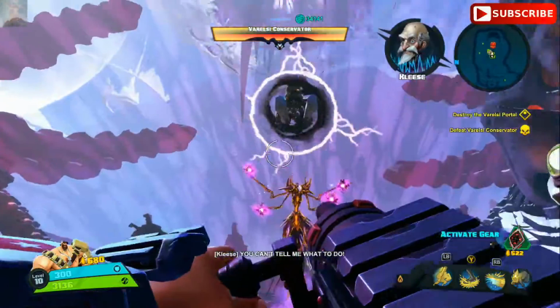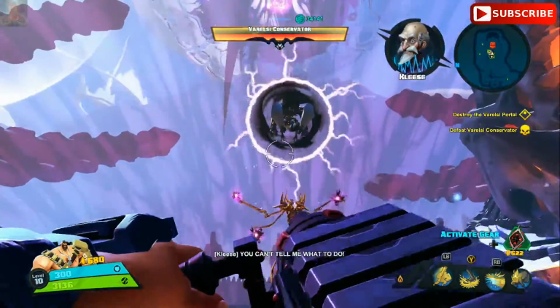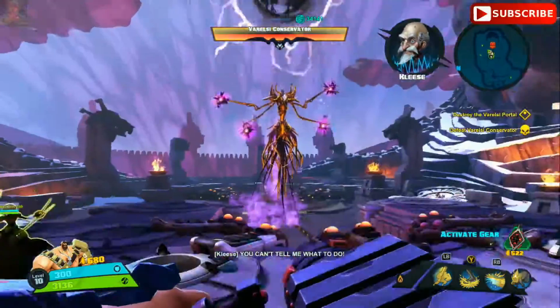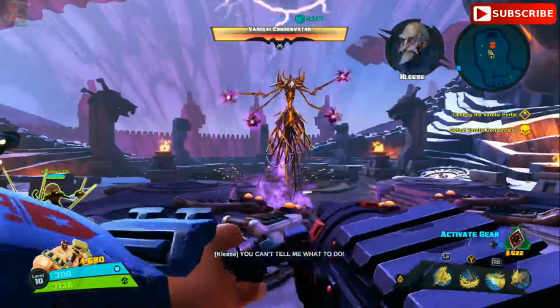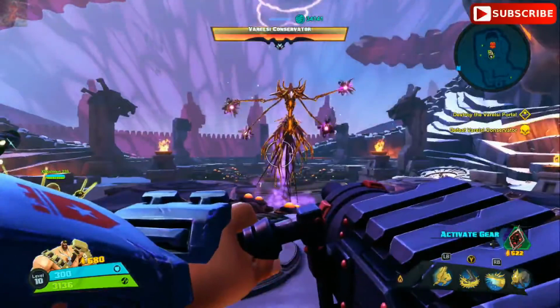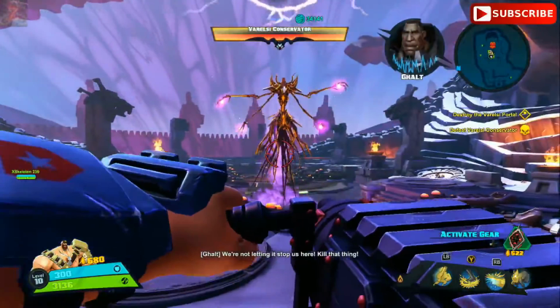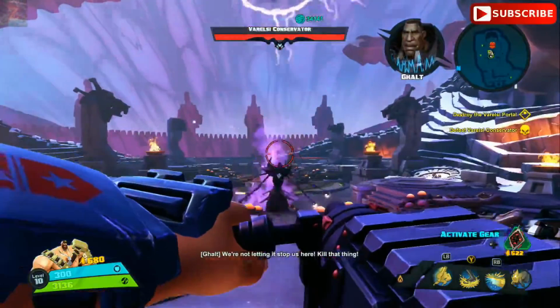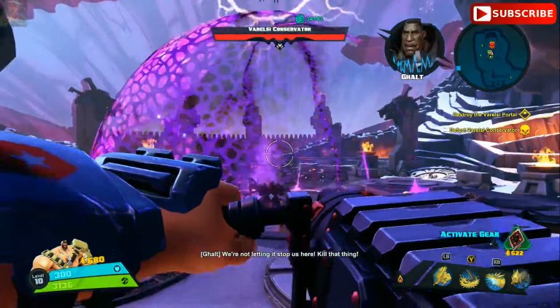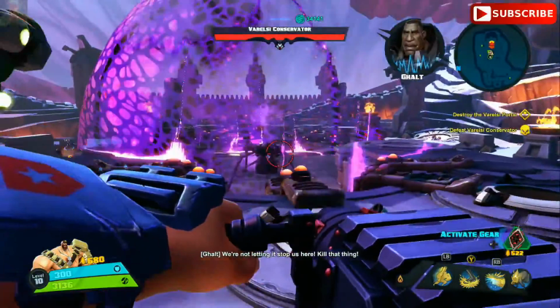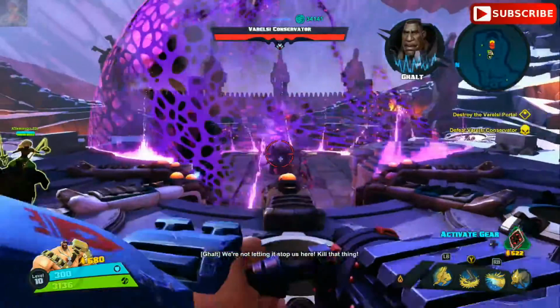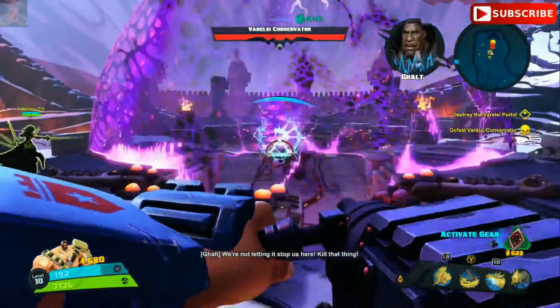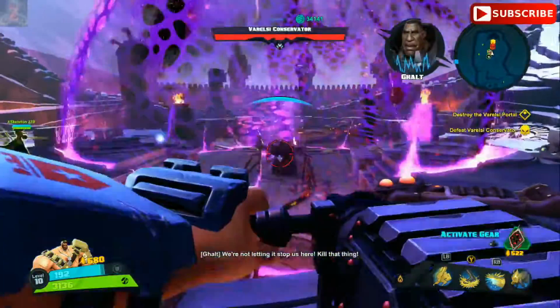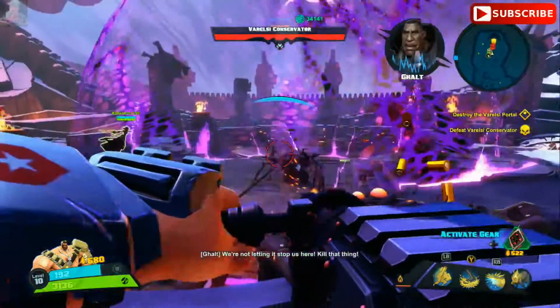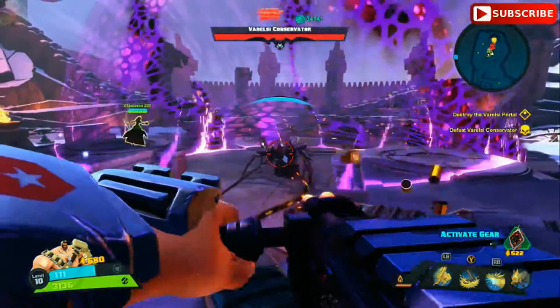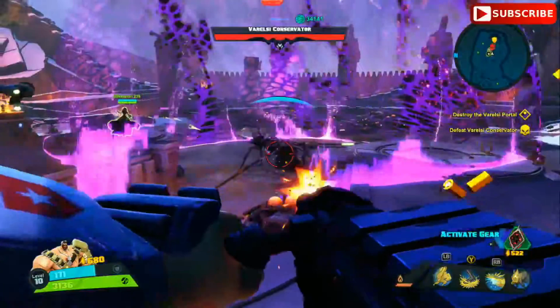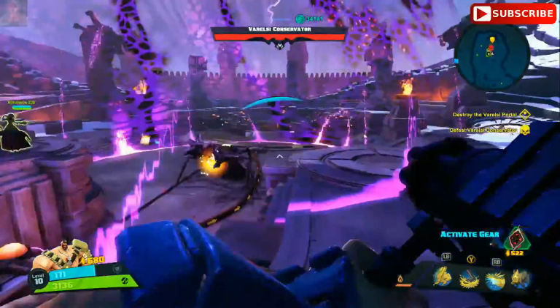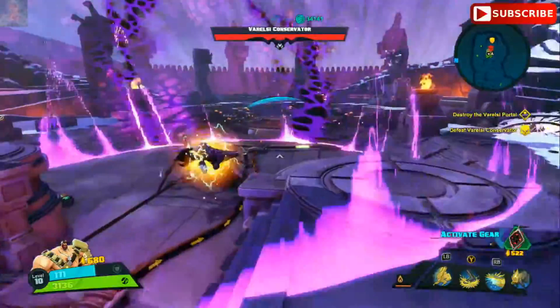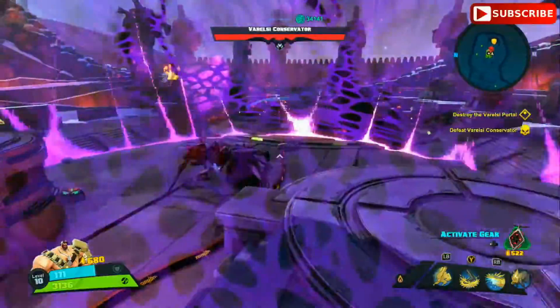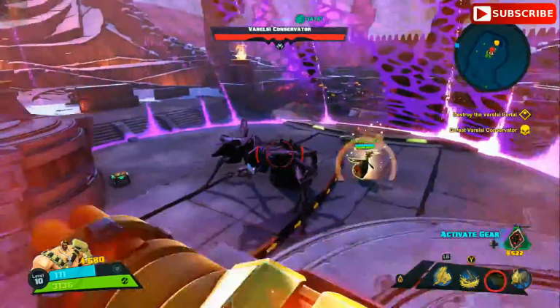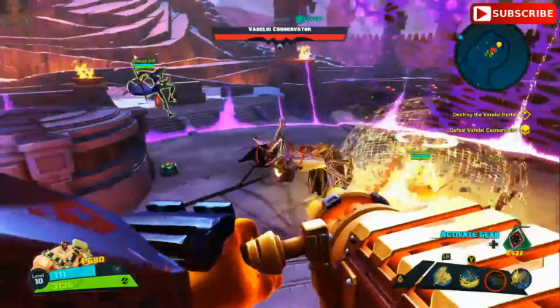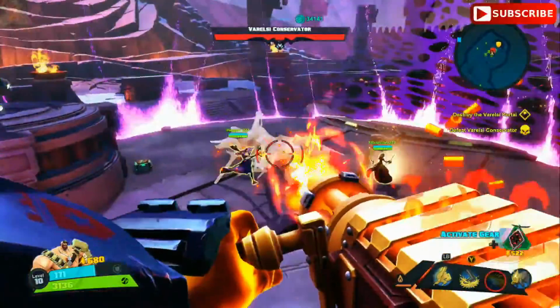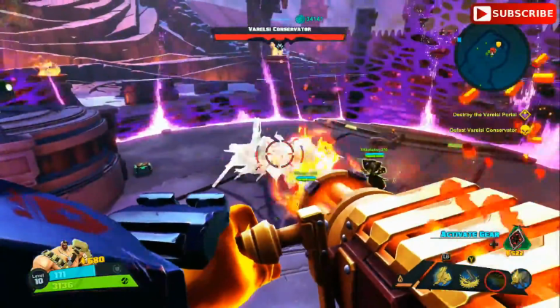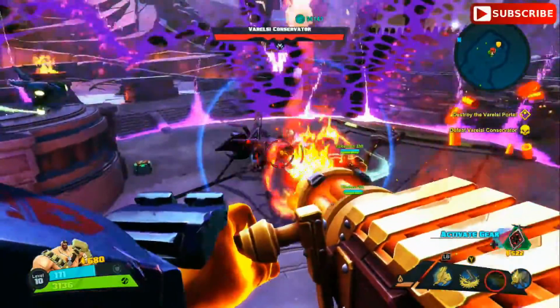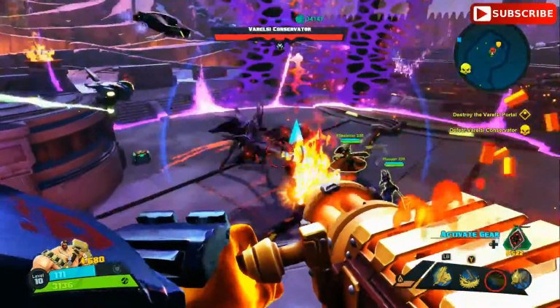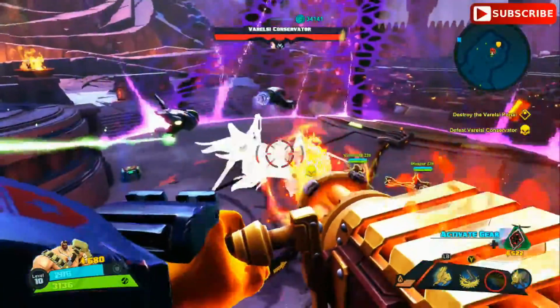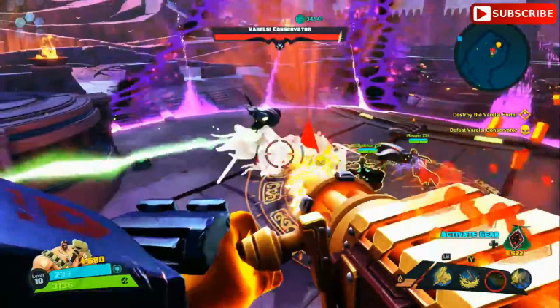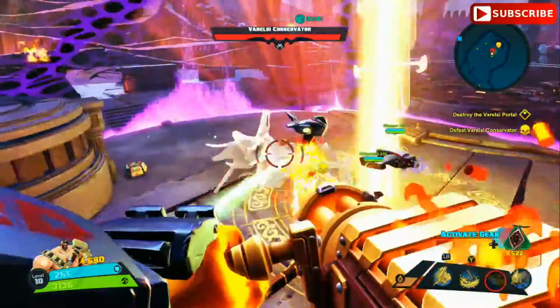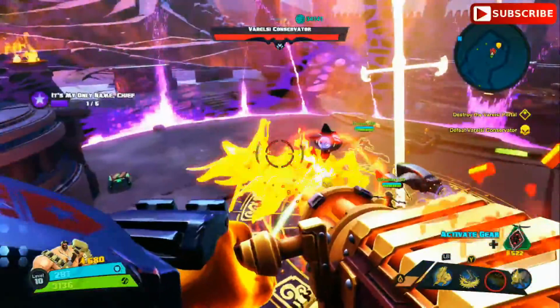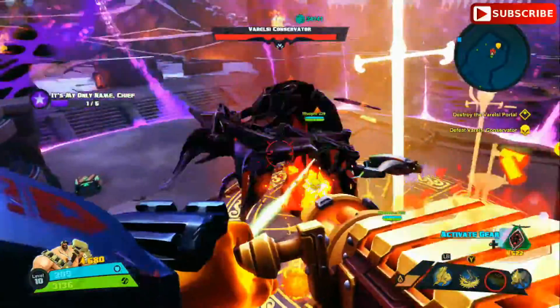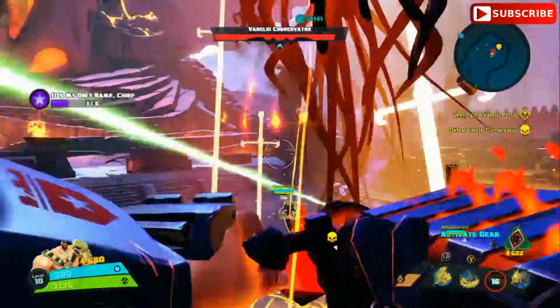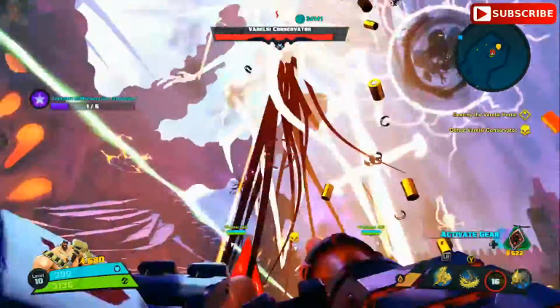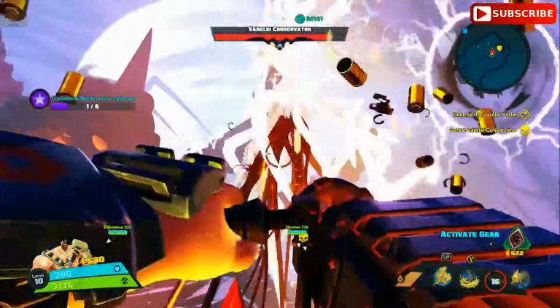Once she becomes un-immune, you just want to start shooting her. Now at some point she is going to gain a shield. Basically what you're going to want to do is, as you see, we run inside this little purple bubble right here and just start unloading on her. After you do enough damage she's actually going to fly back in the air and become immune again.